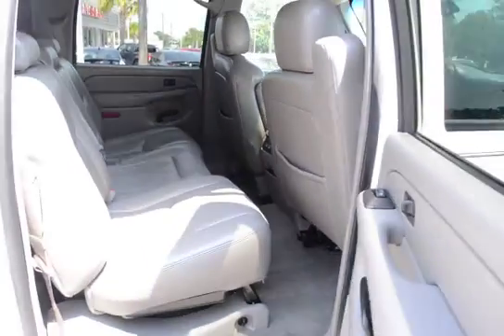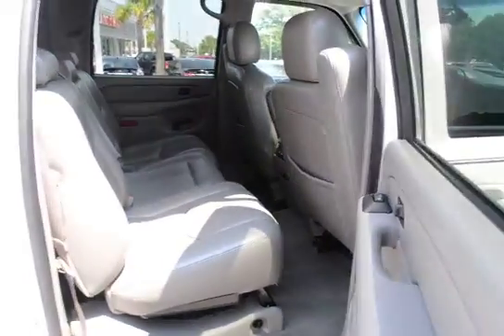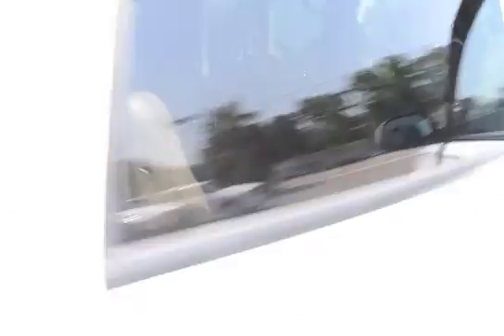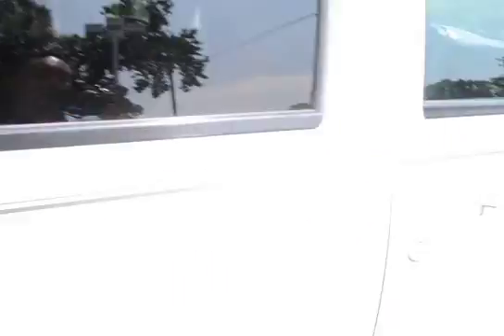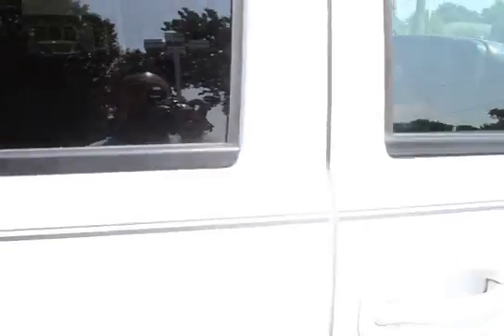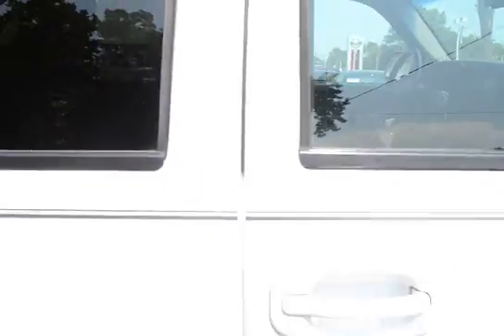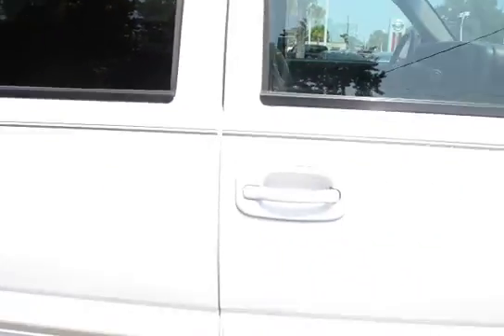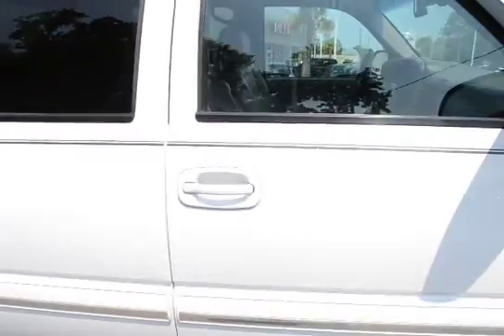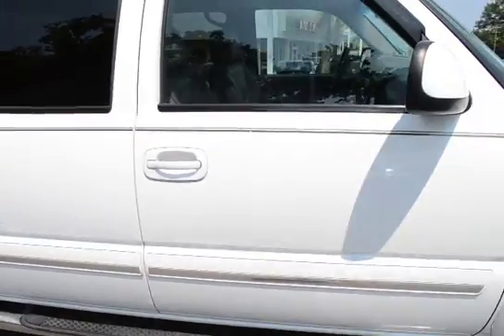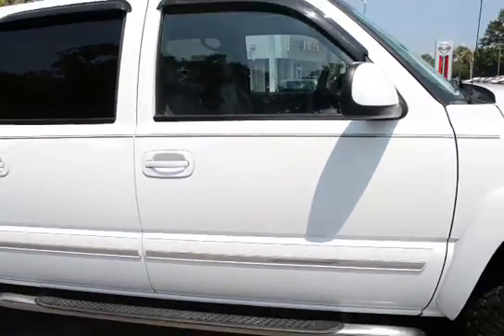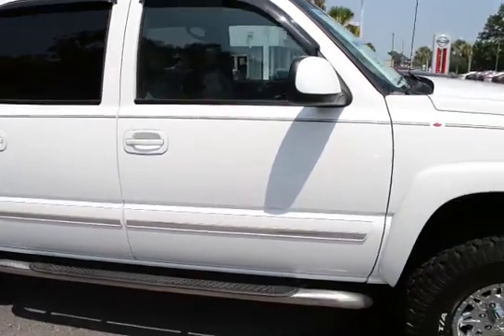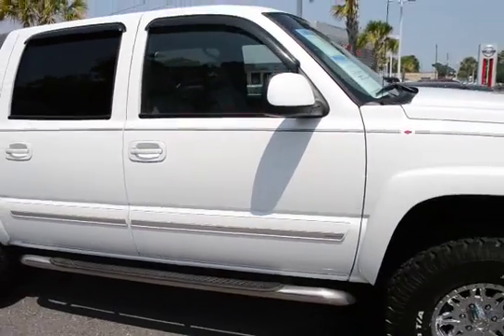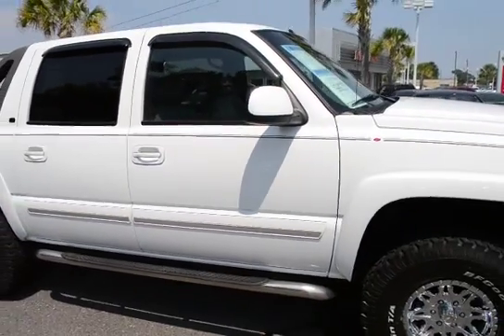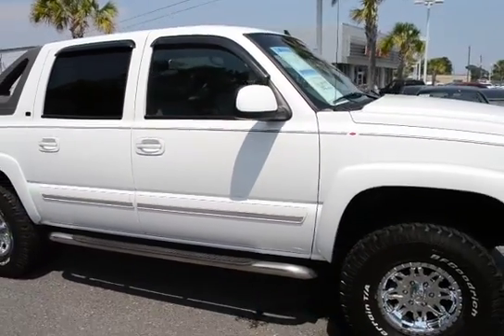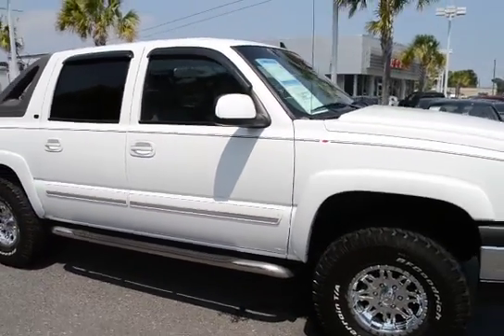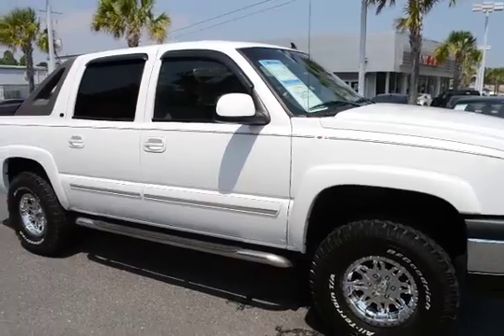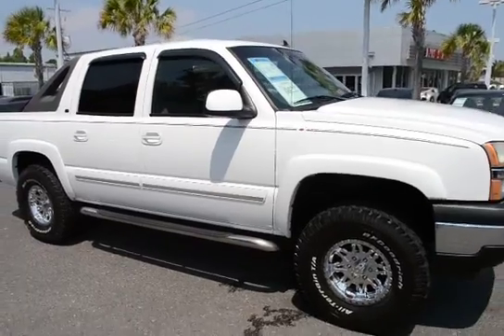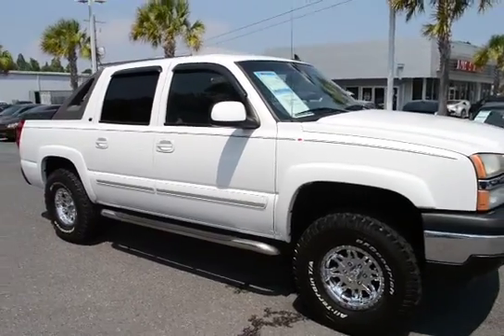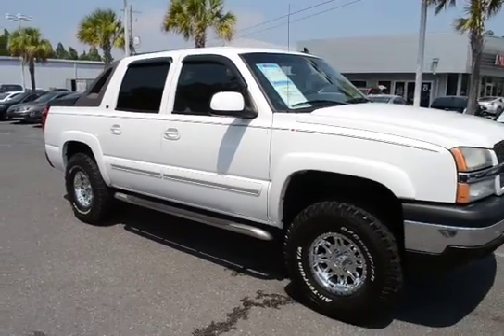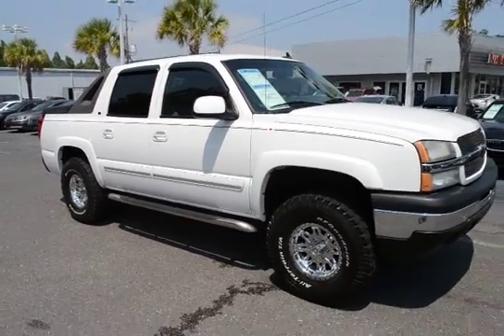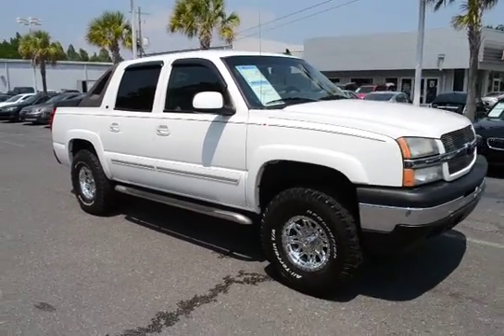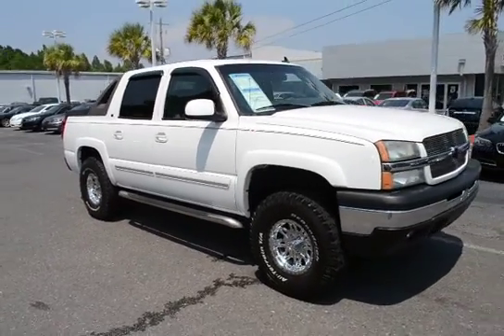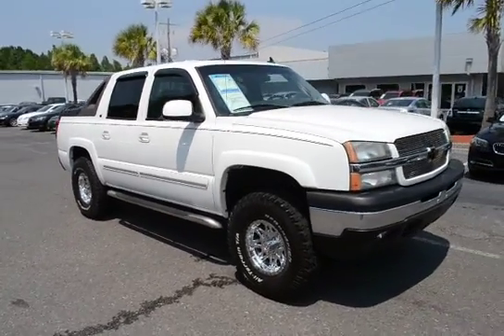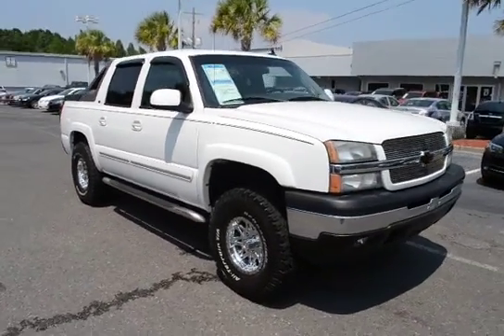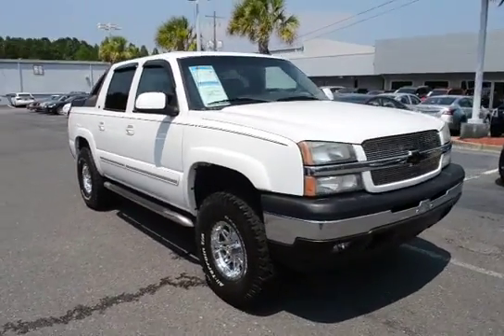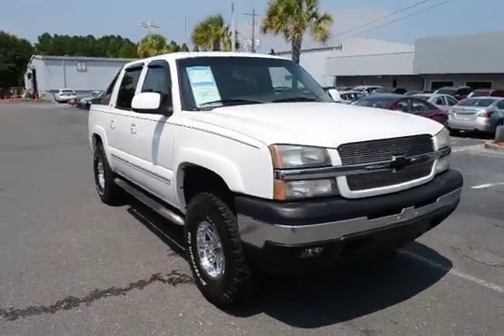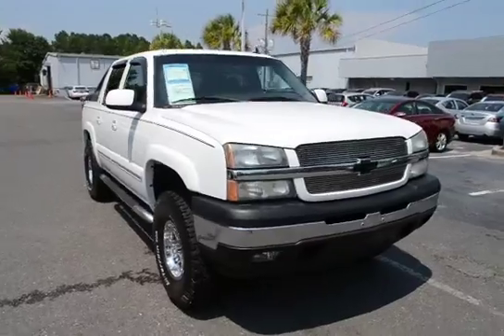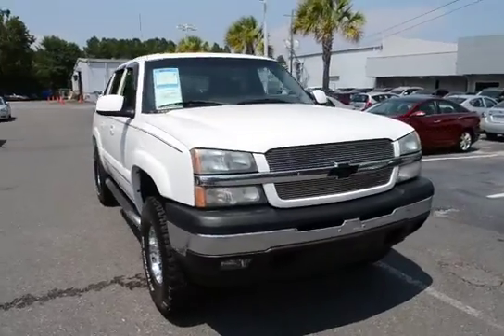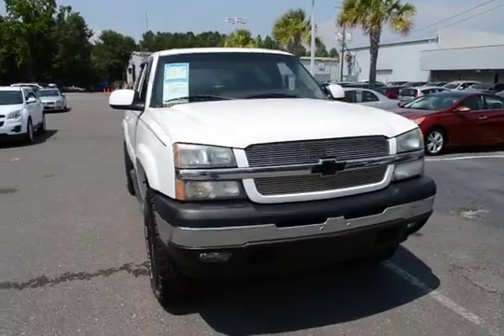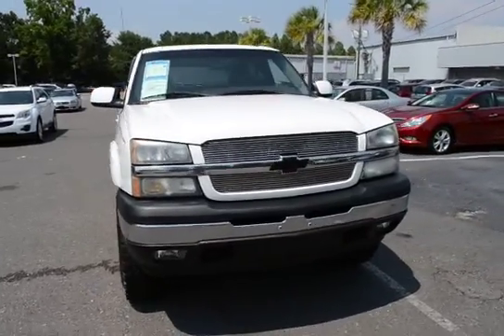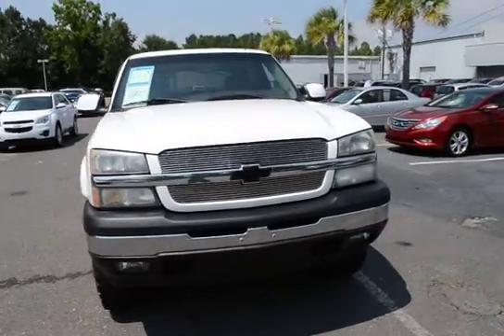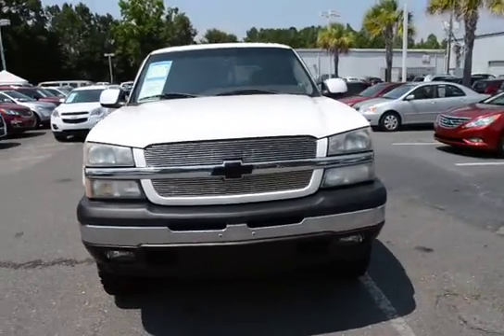For more information on this vehicle, visit us online at CharlestonNissan.com, give us a call right here at the dealership at 843-571-2810, or come check it out in person here at Charleston Nissan on Savannah Highway.